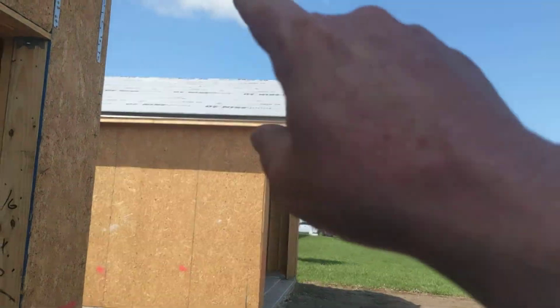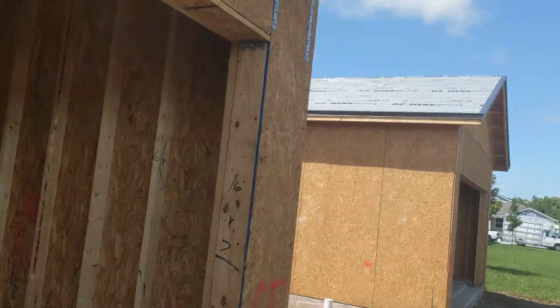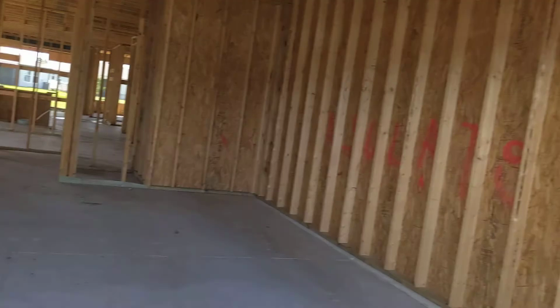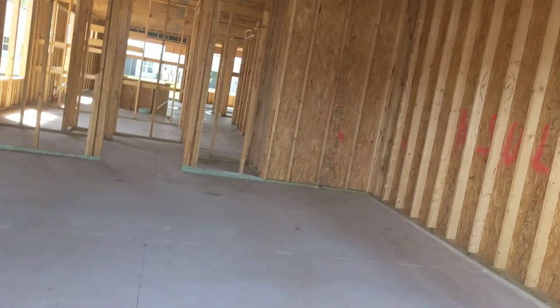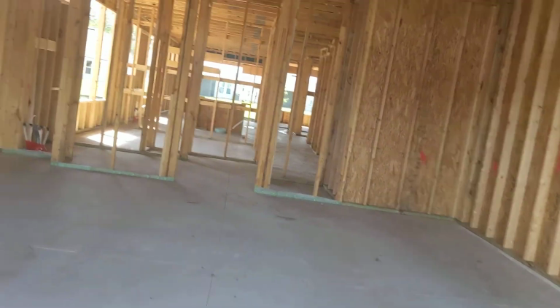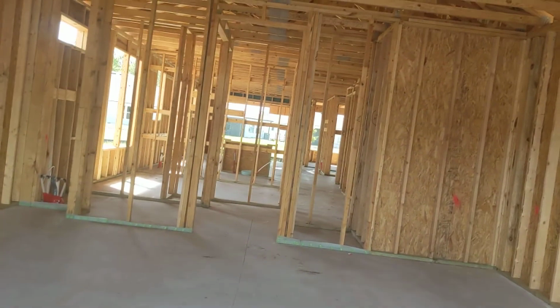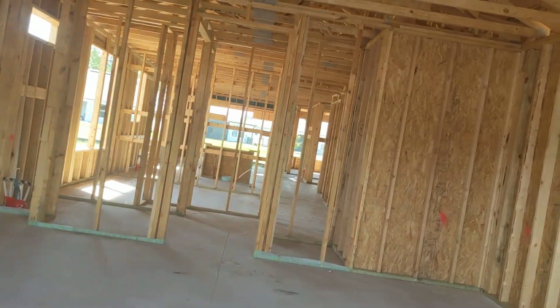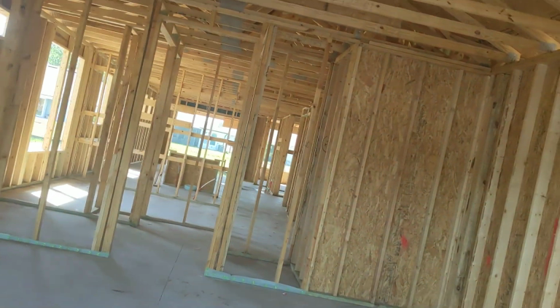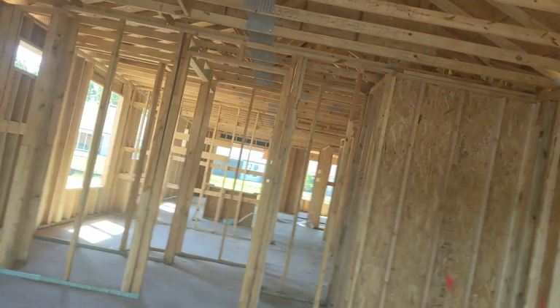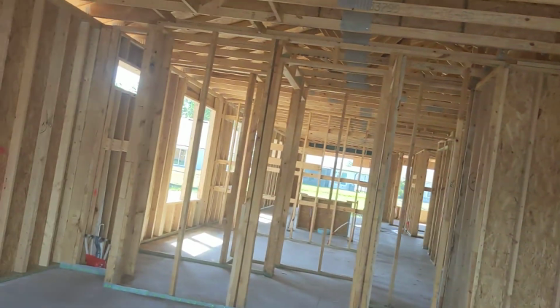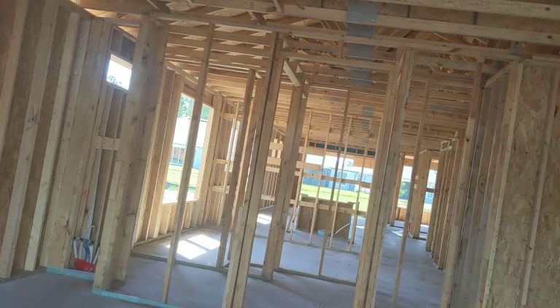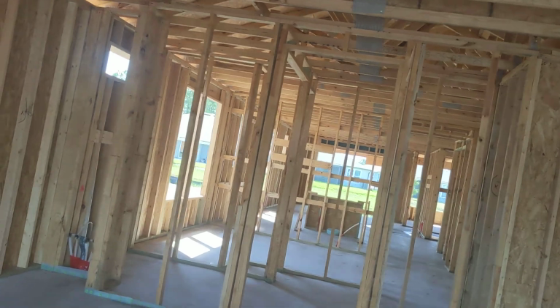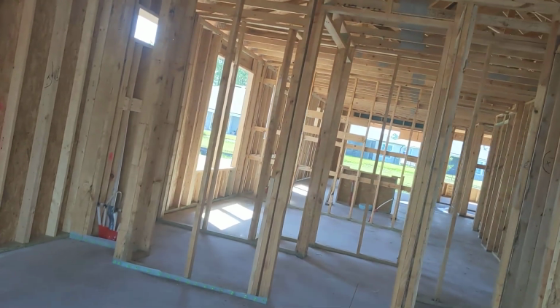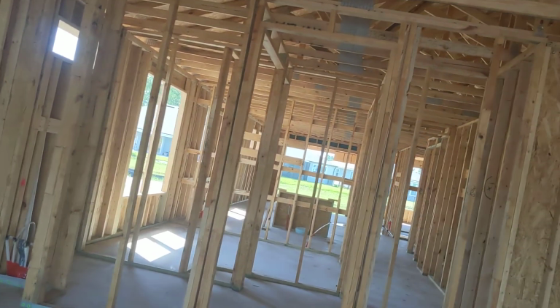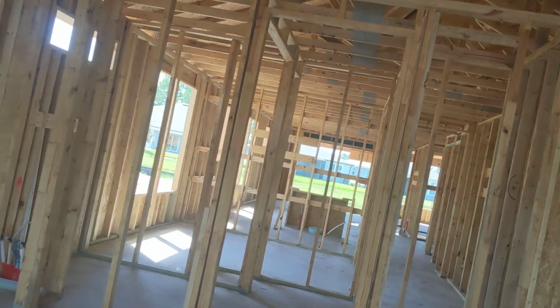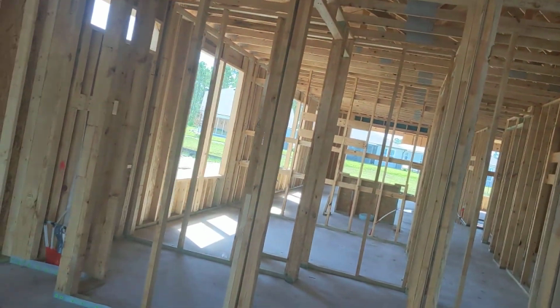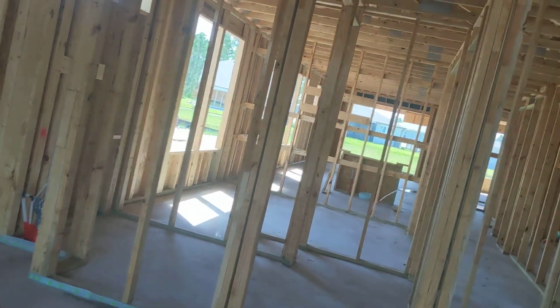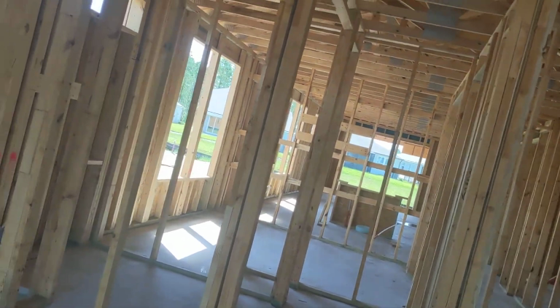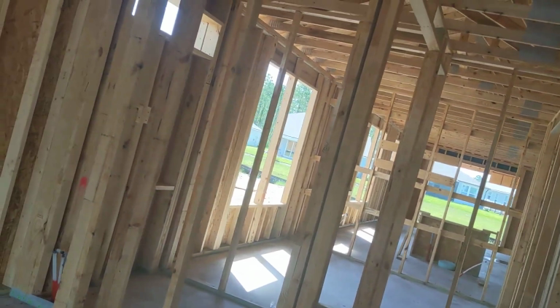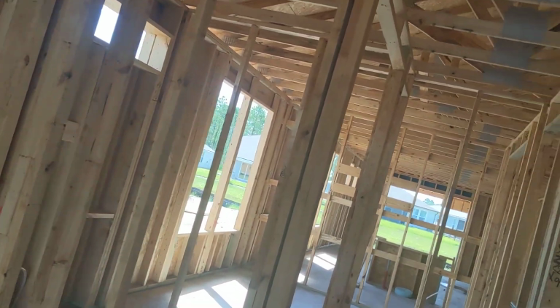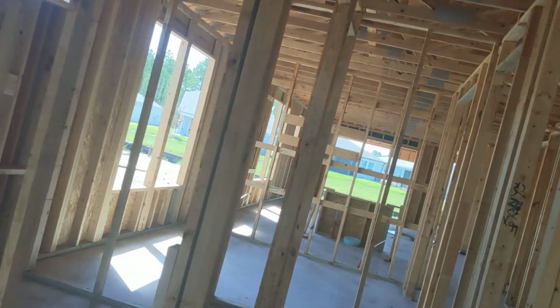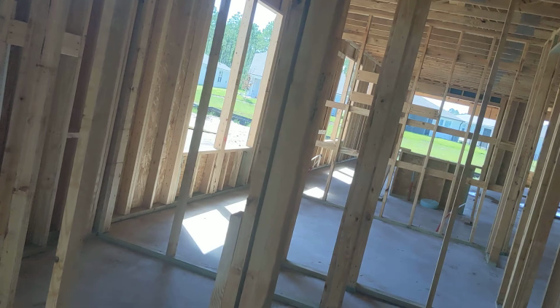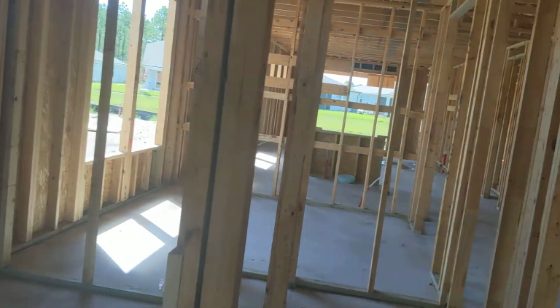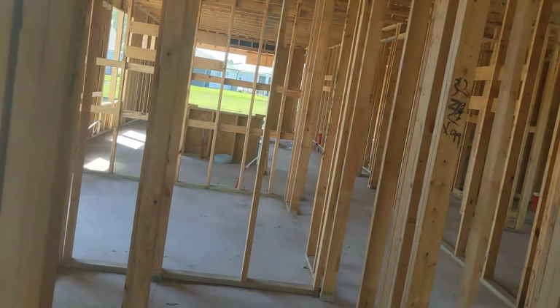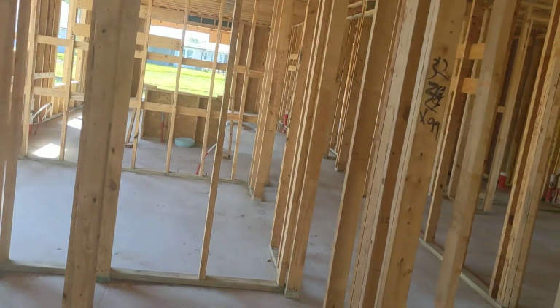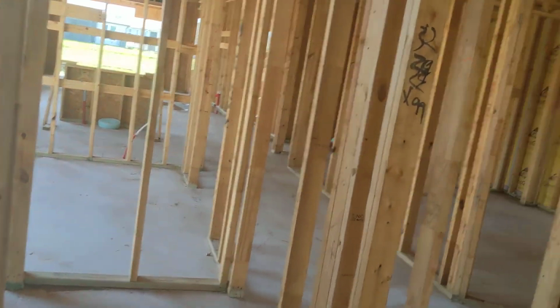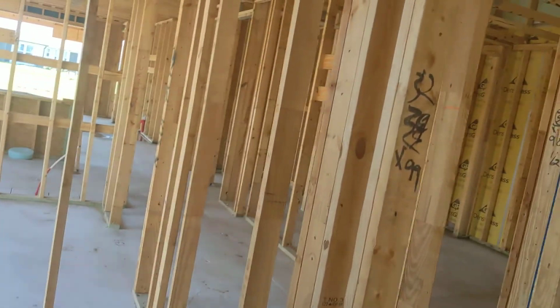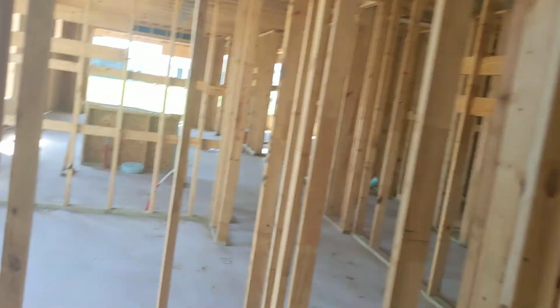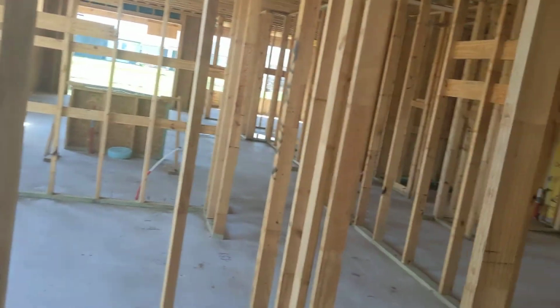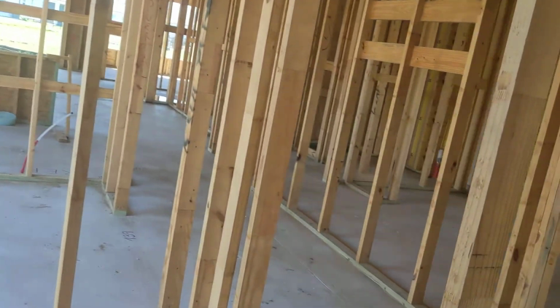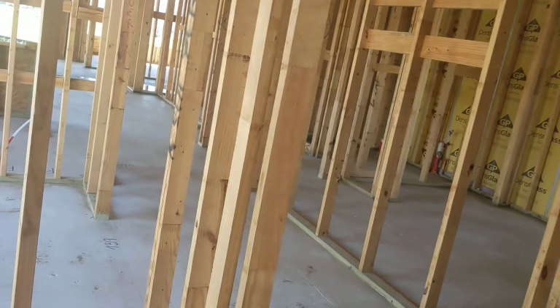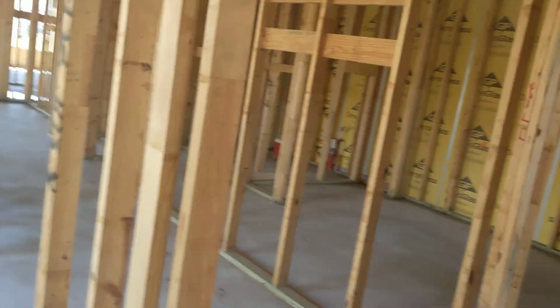So now we're dried in and I've sent the email out to the HVAC man that this is ready to be roughed in. The roof is dried in.